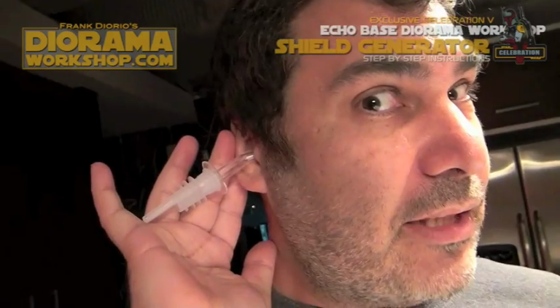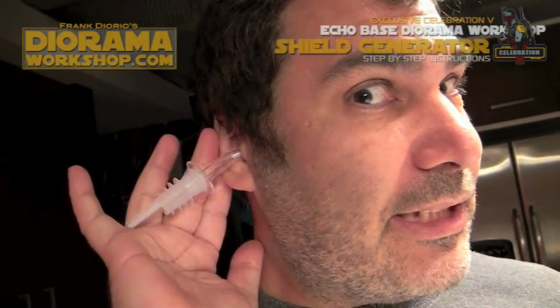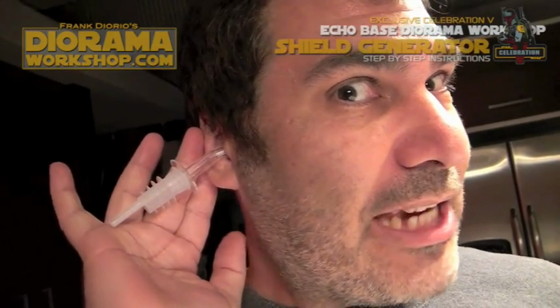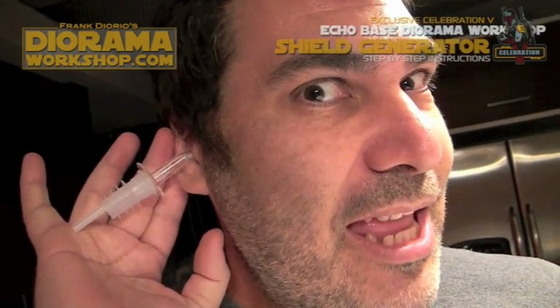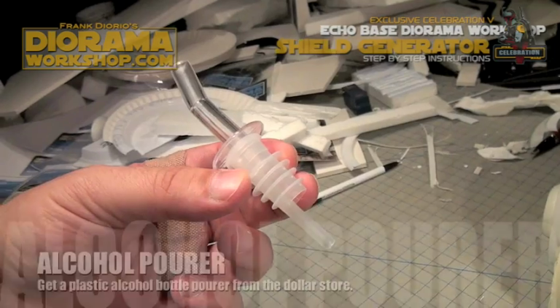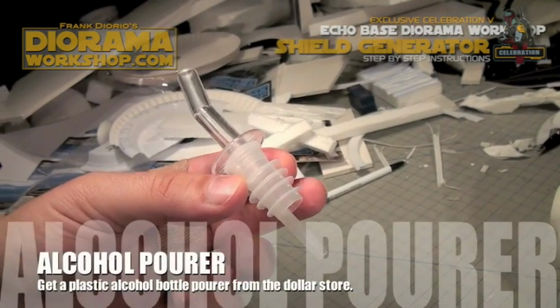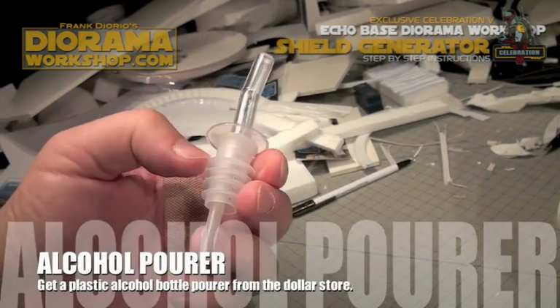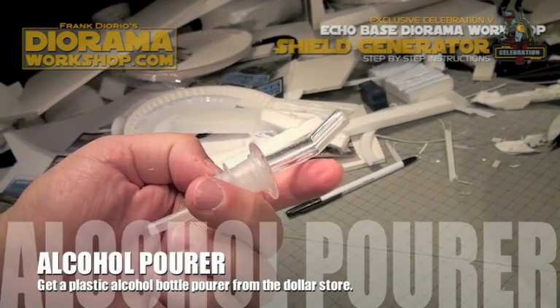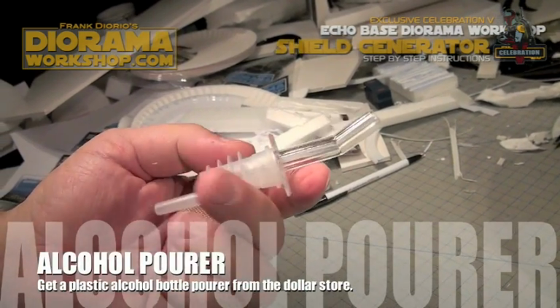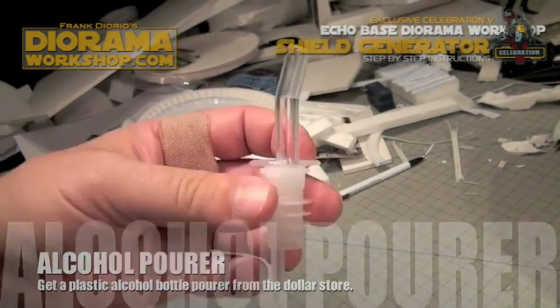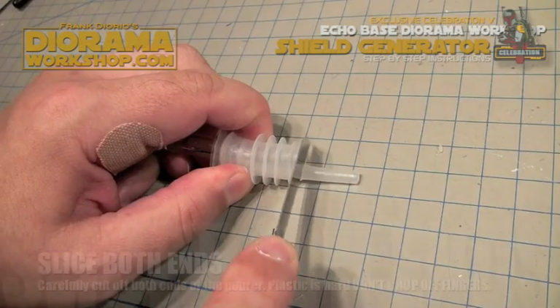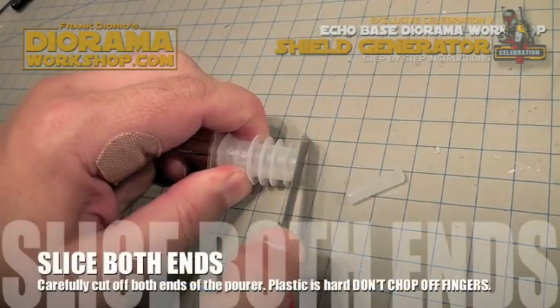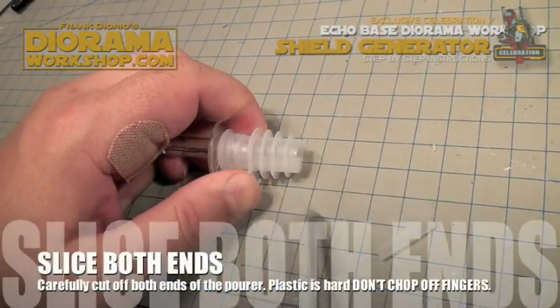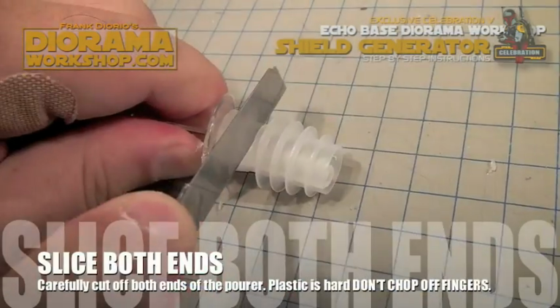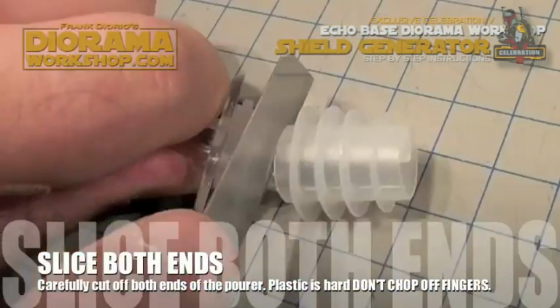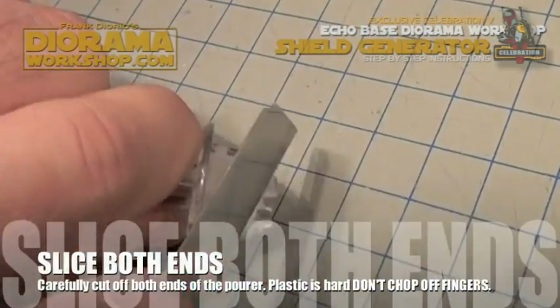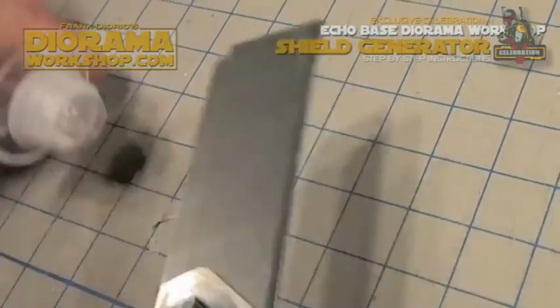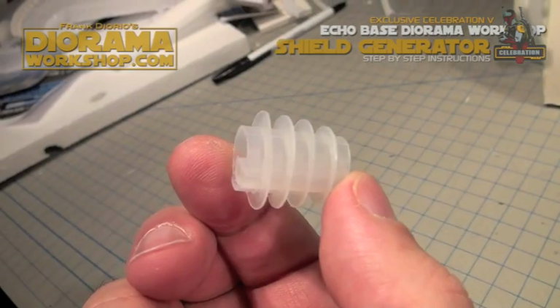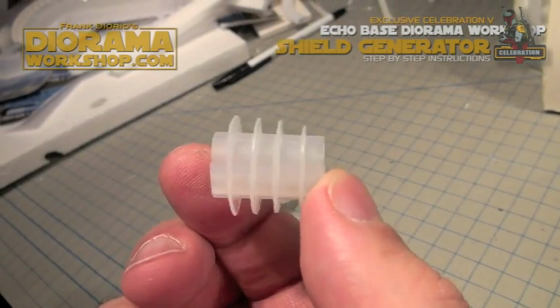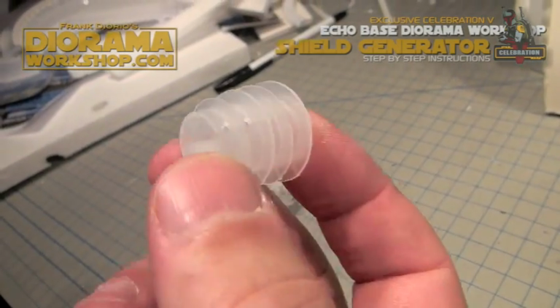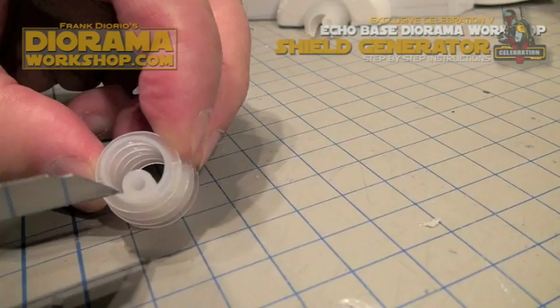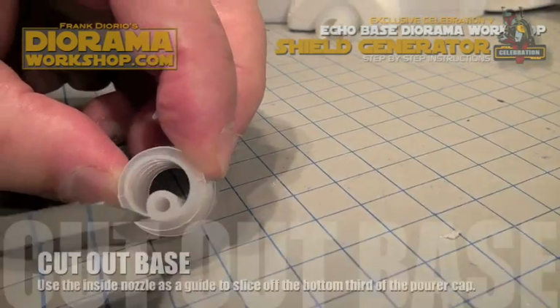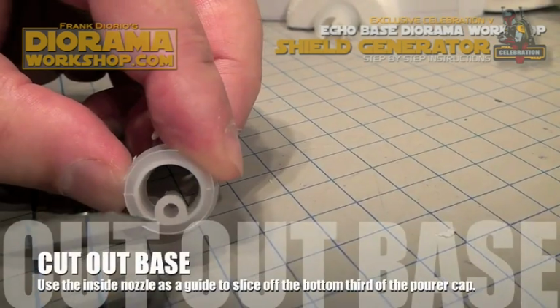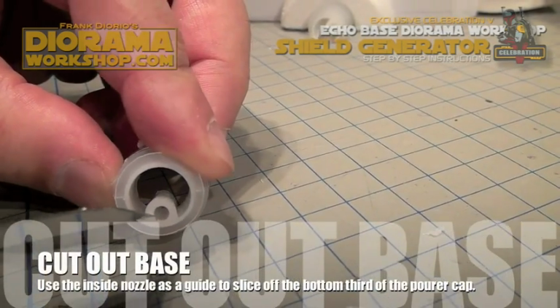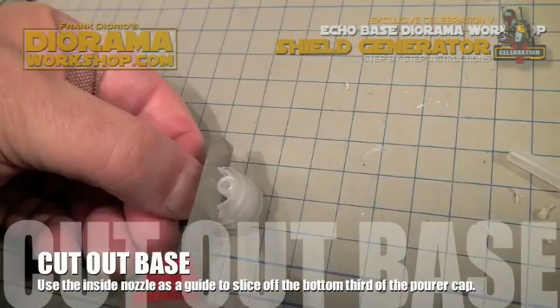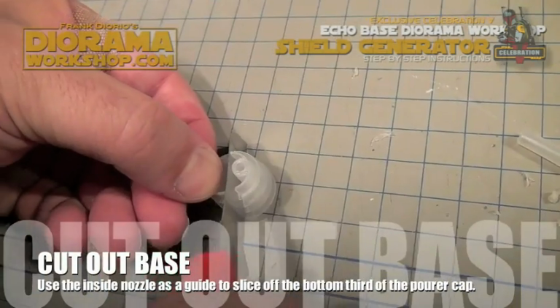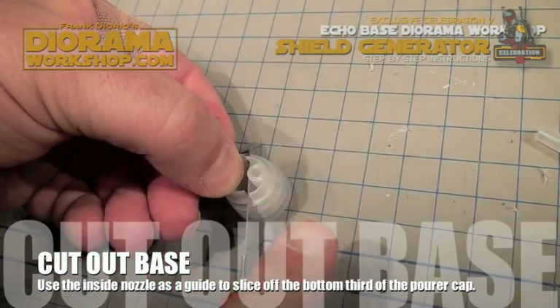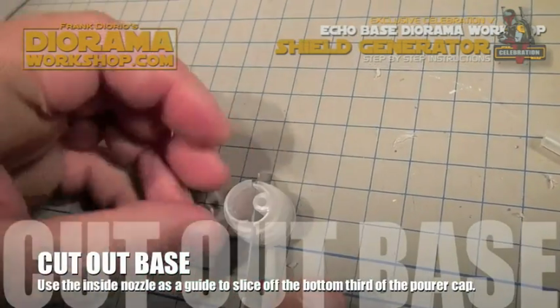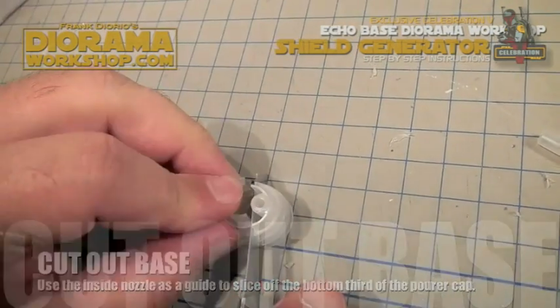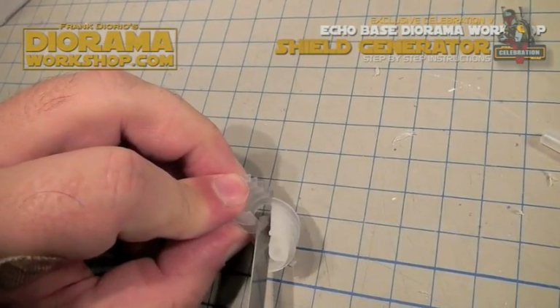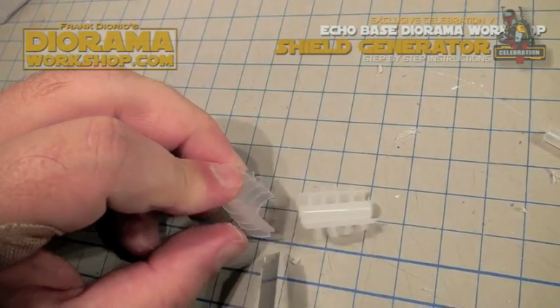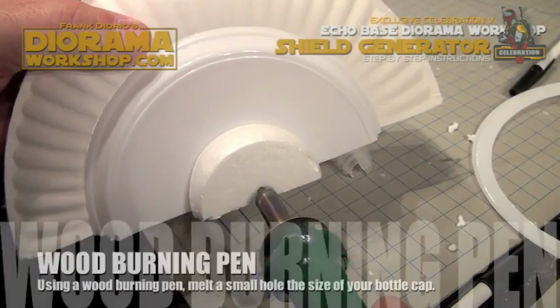It's not Lieutenant Uhura's earpiece — it's actually an alcohol pourer that you find at the dollar store. Slice both ends off. Be careful not to slice your fingers off, and then you'll see this little base here. Use that as a guide to slice the bottom part.